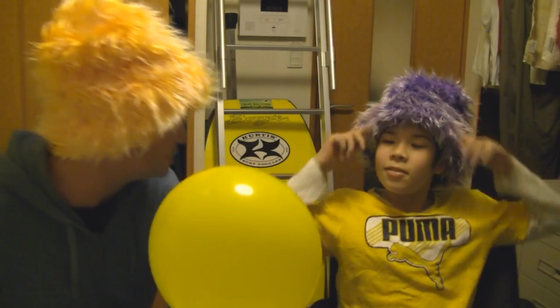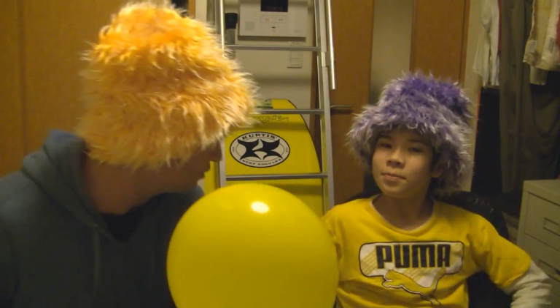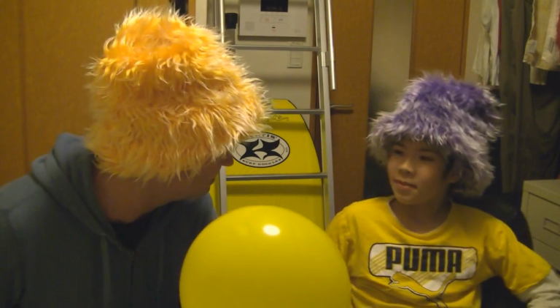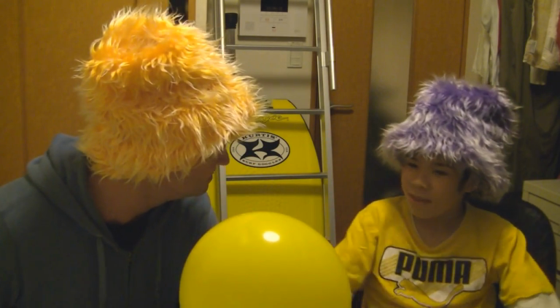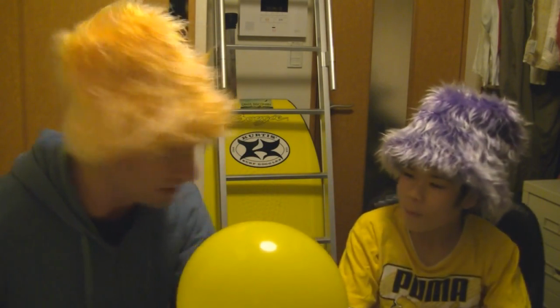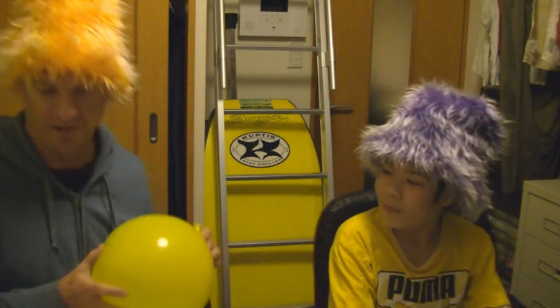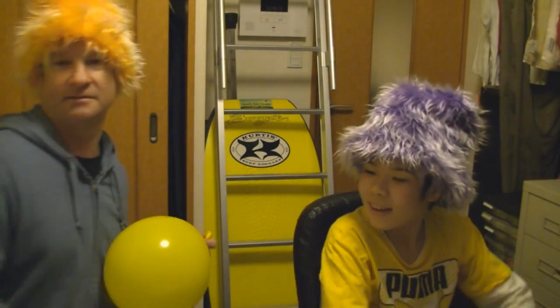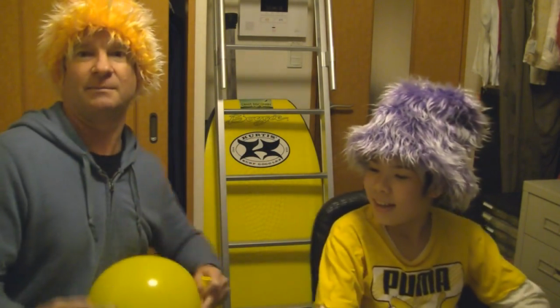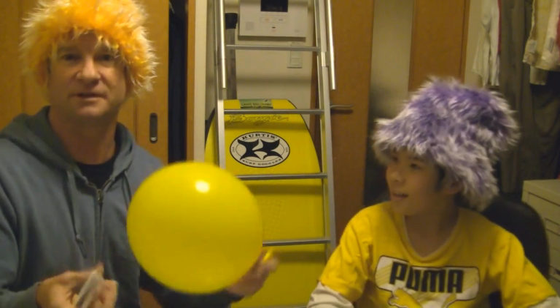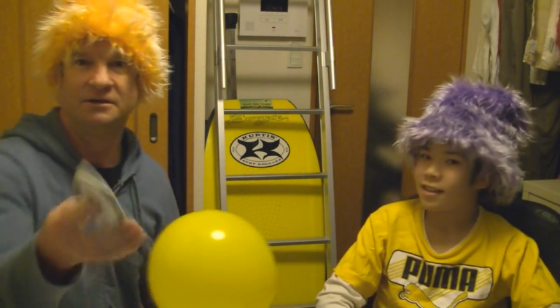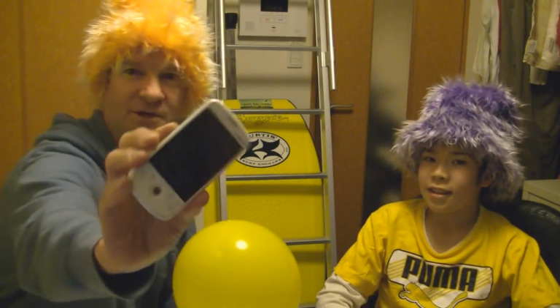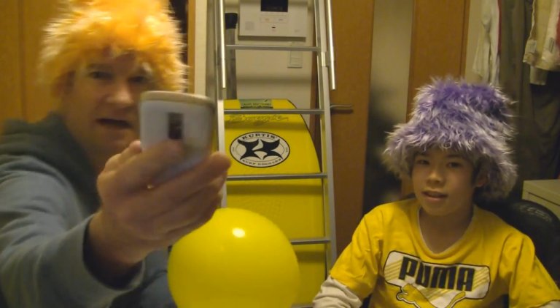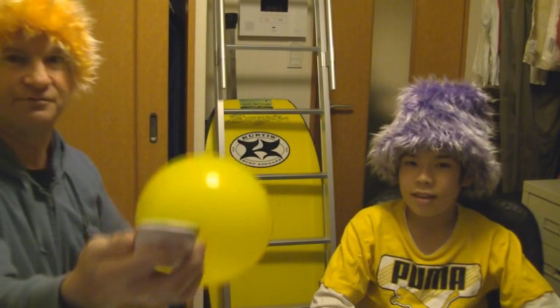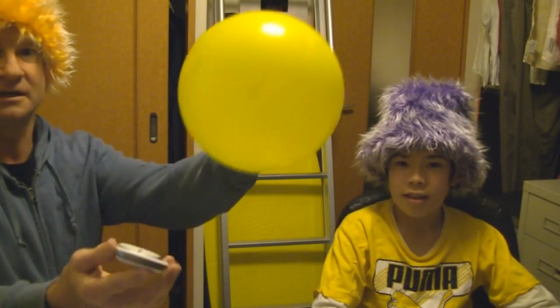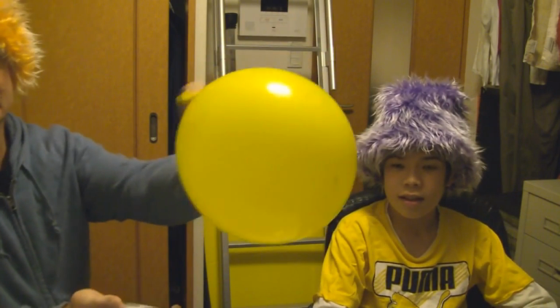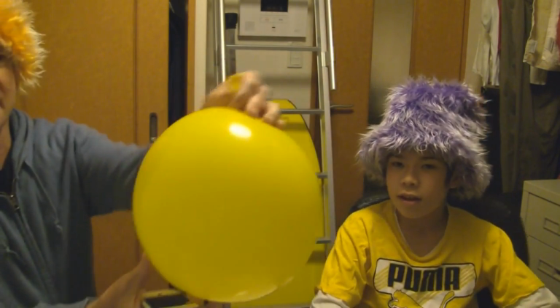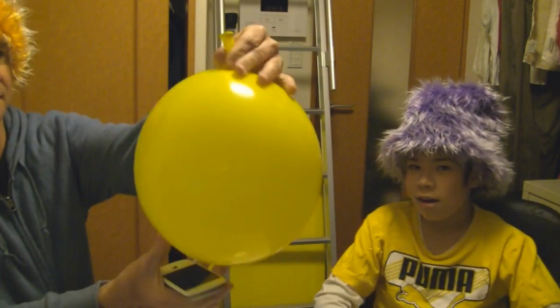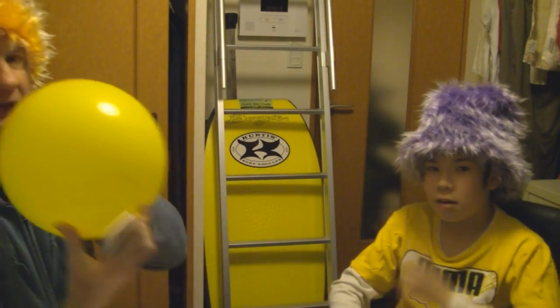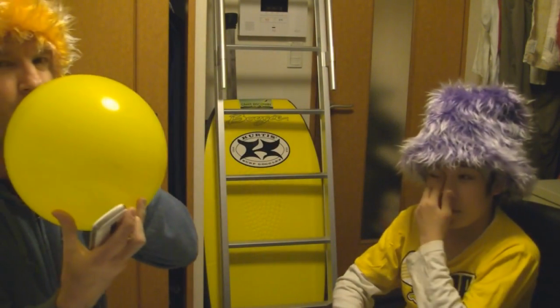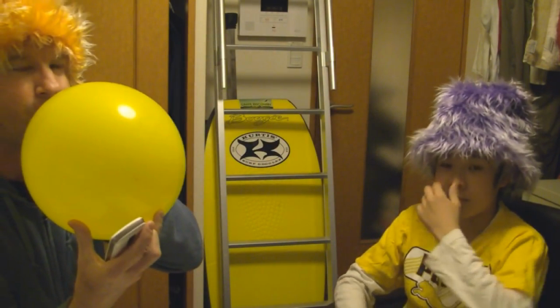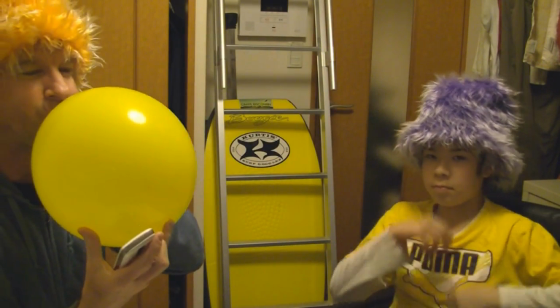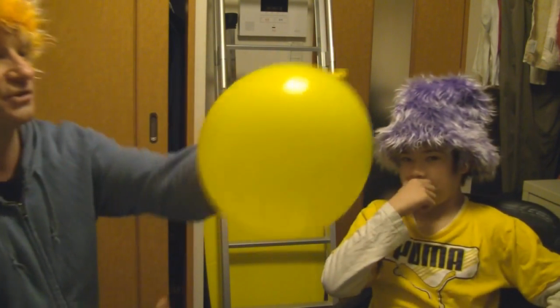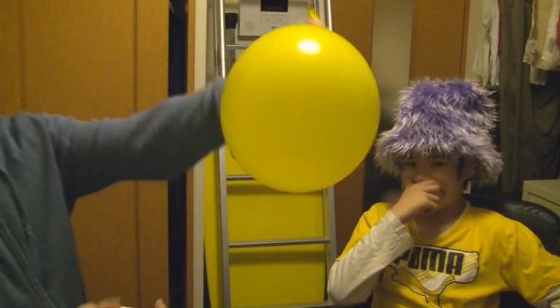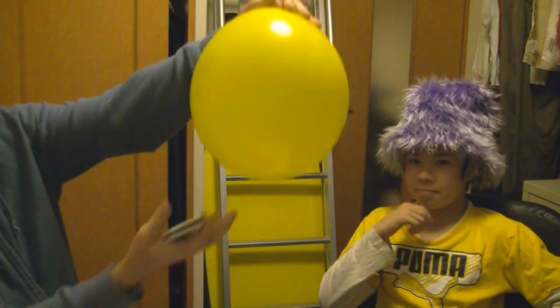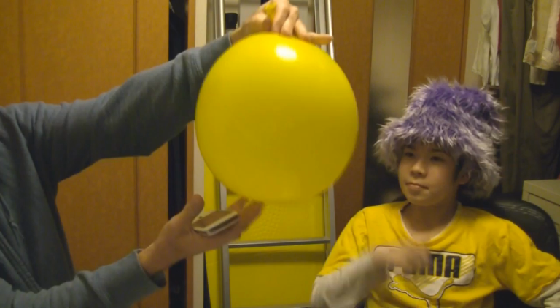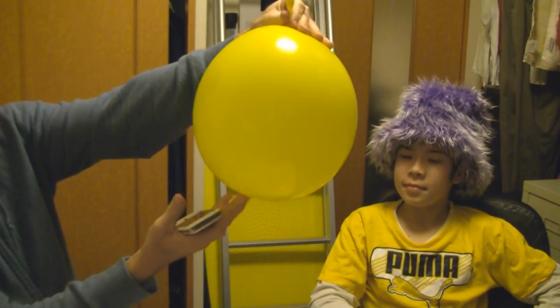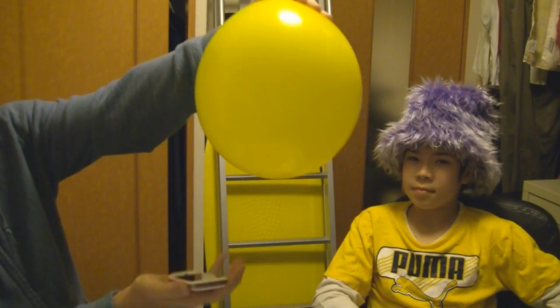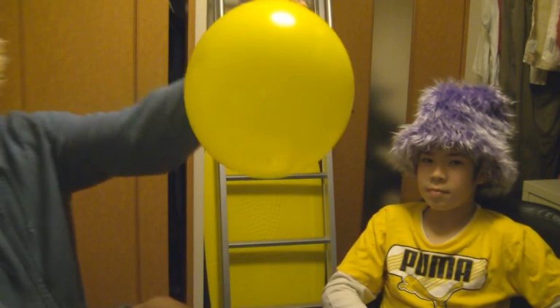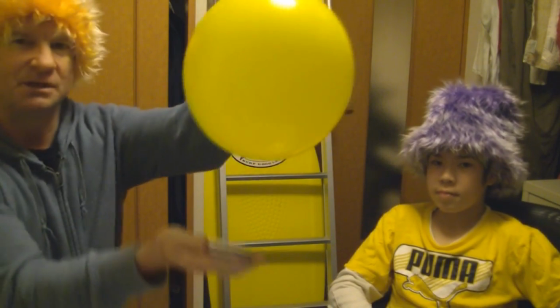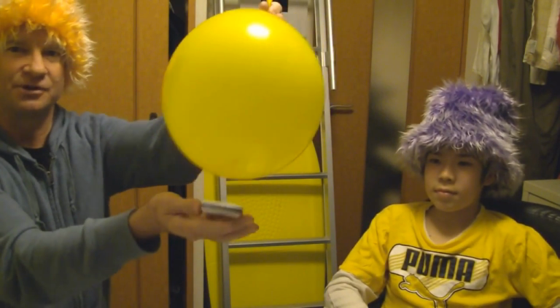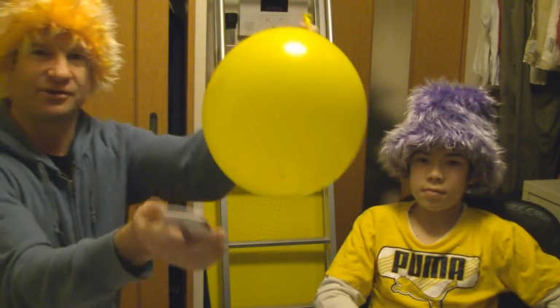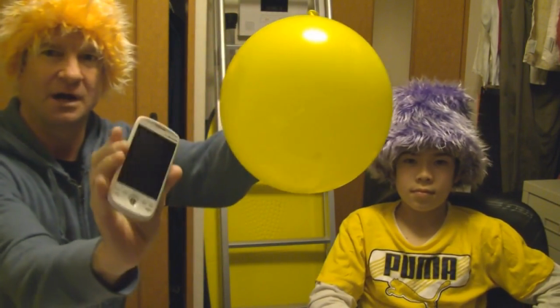Have you ever seen this trick? No? All right, that'll be perfect. So I'm going to use my cell phone here, and this is just a standard 9 or 11 inch balloon — not sure which. So here we go.